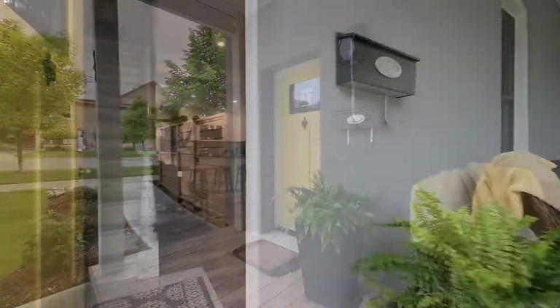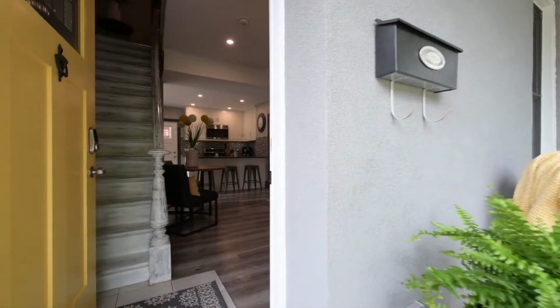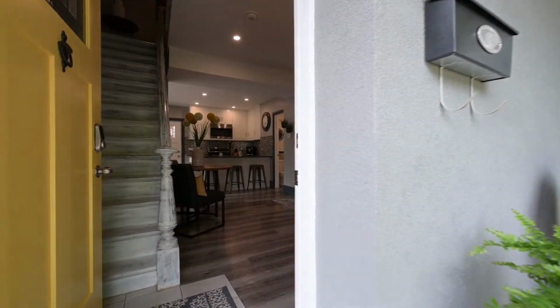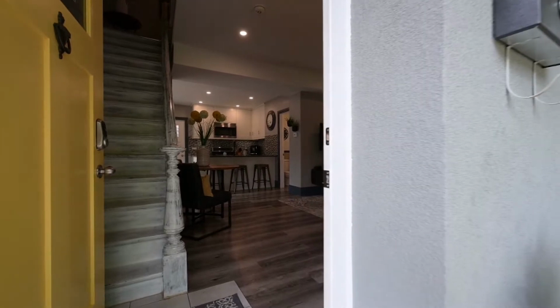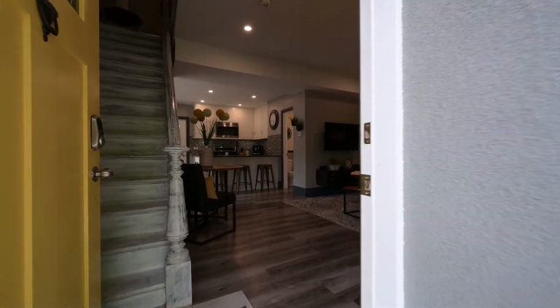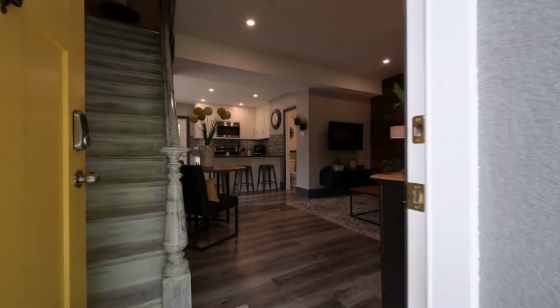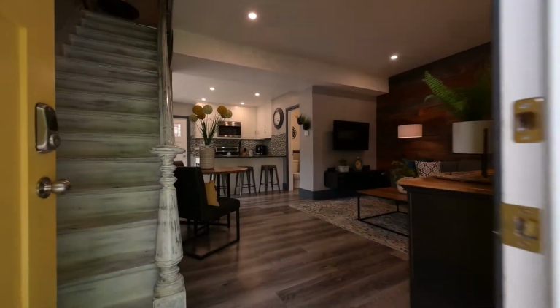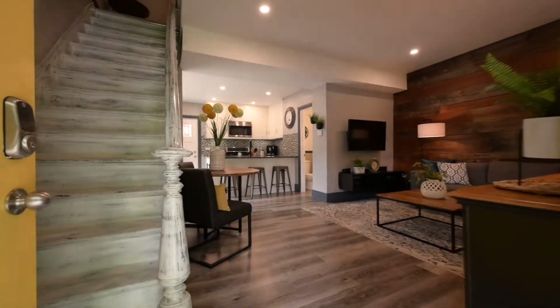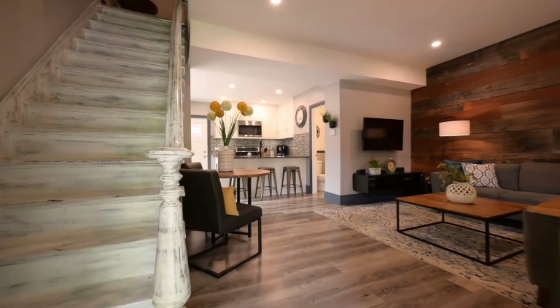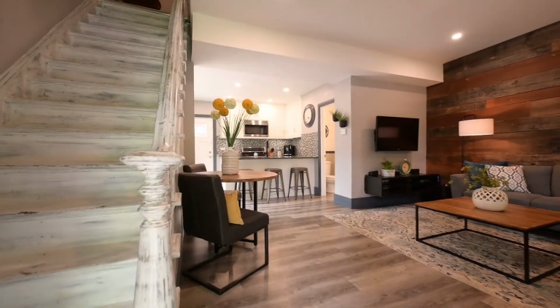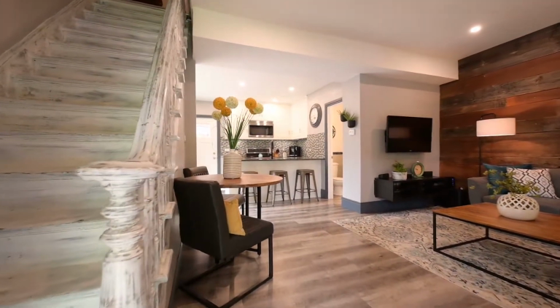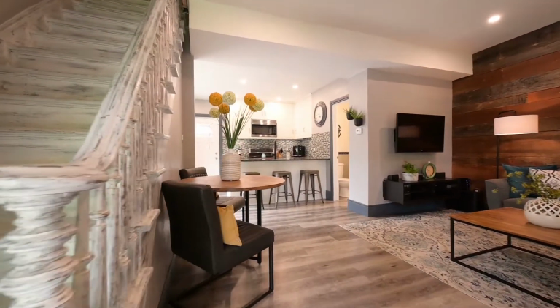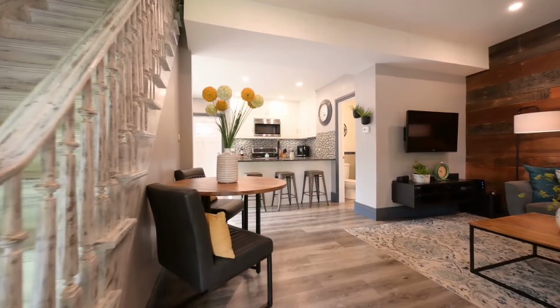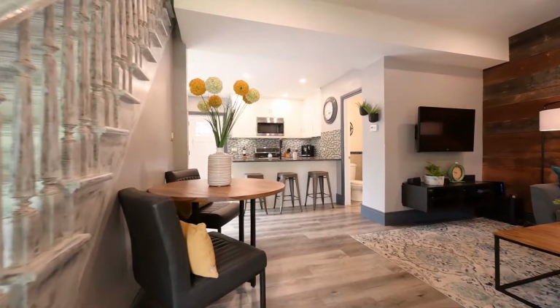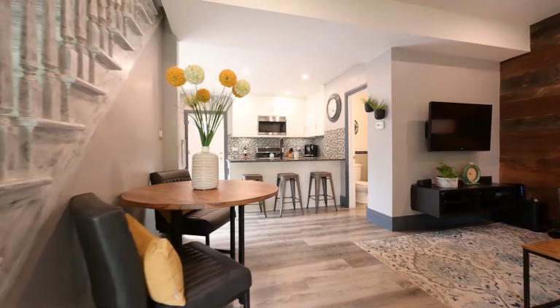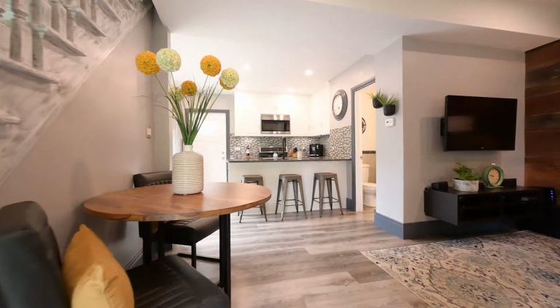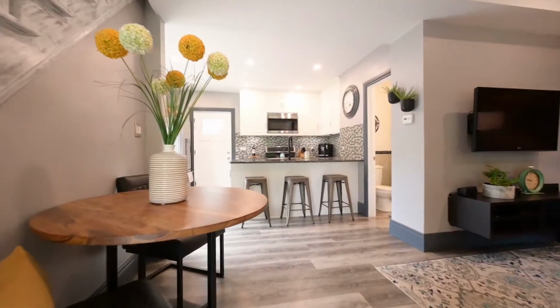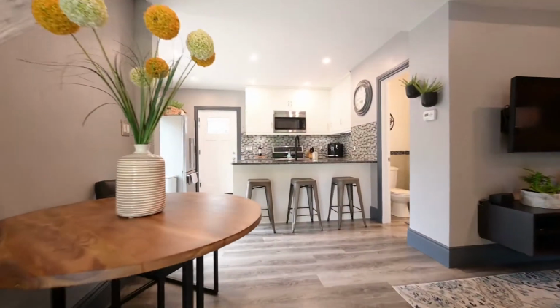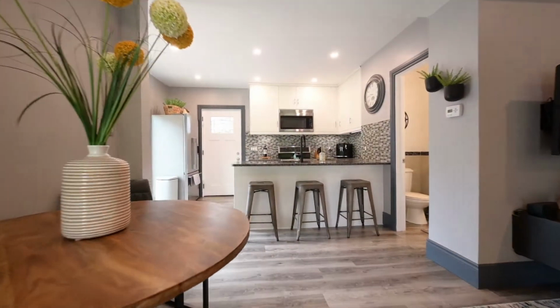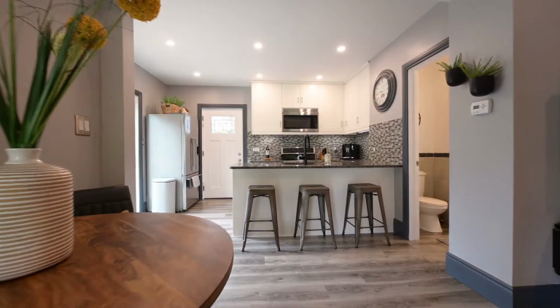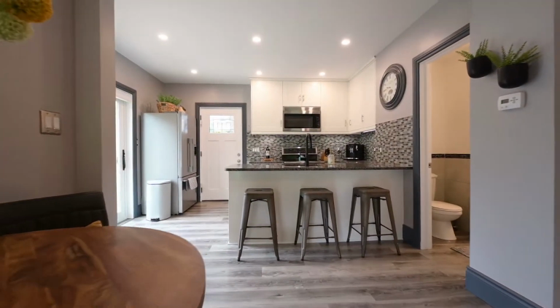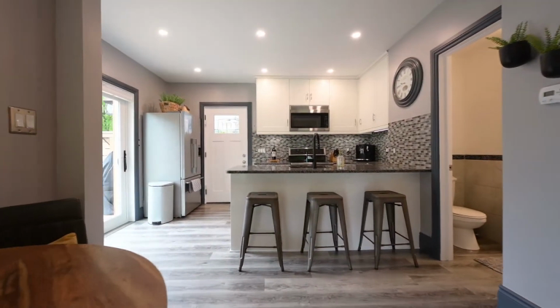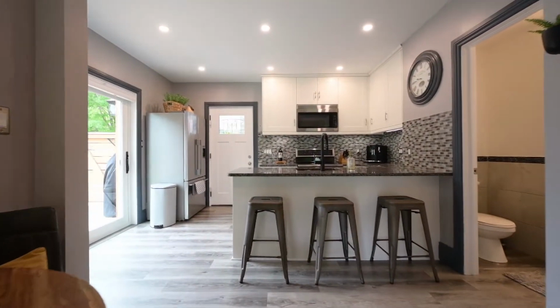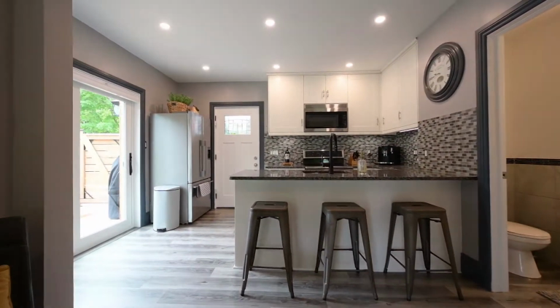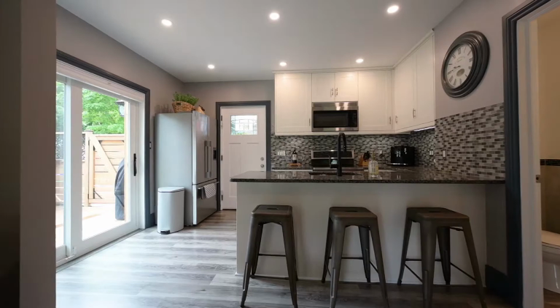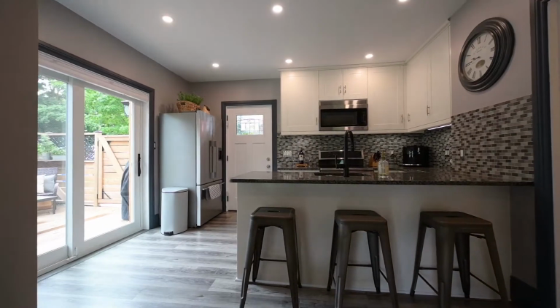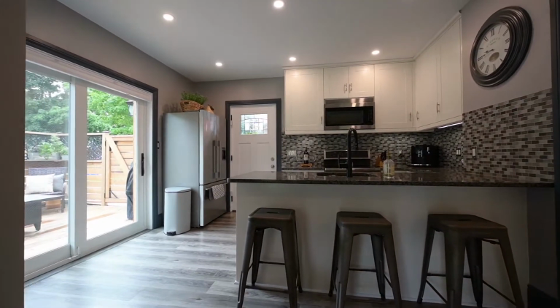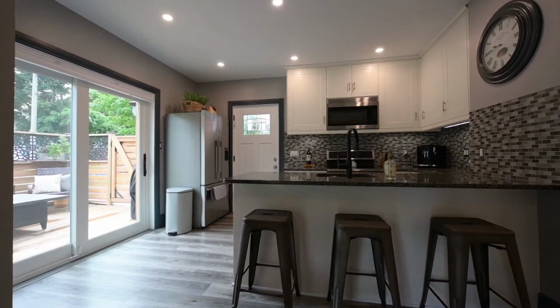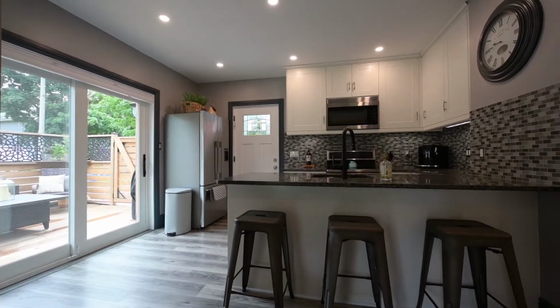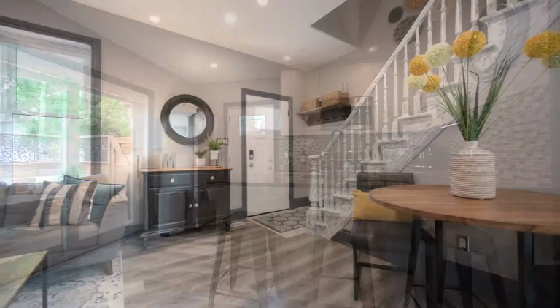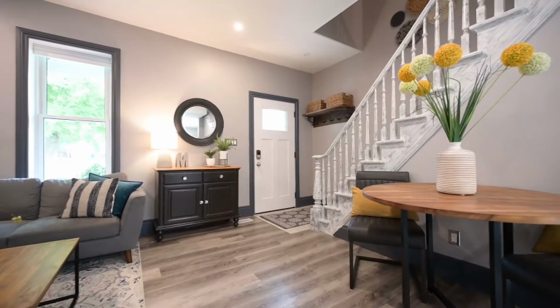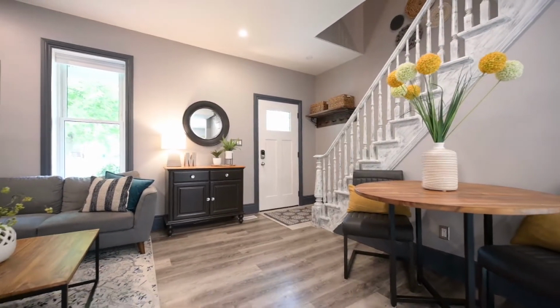A few favorite parts of mine about this home: beautiful barn board feature wall leading you right into the chef's kitchen, gorgeous stone countertop, huge windows — nice and bright. This update in here is really something.